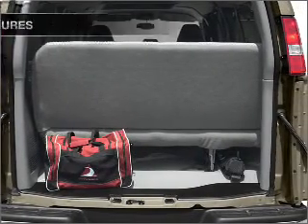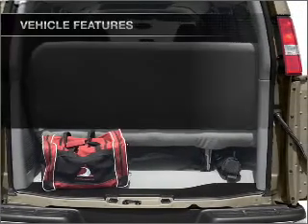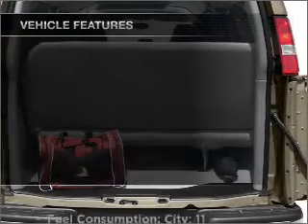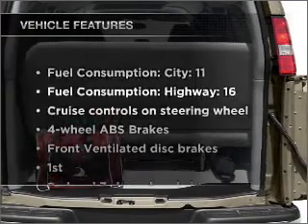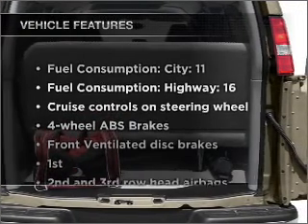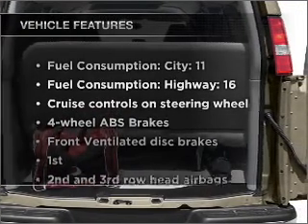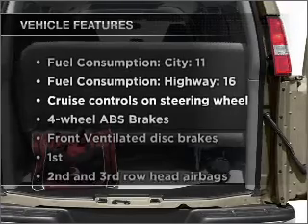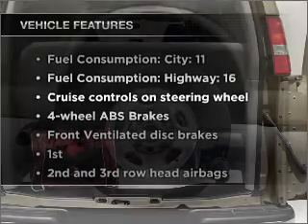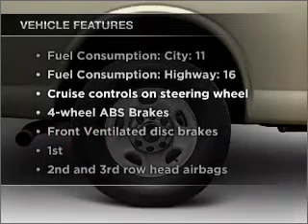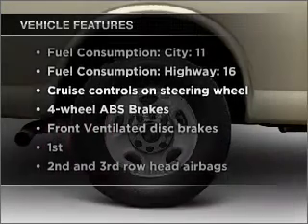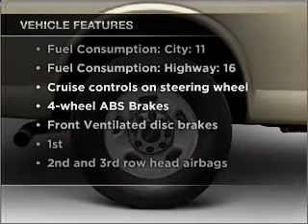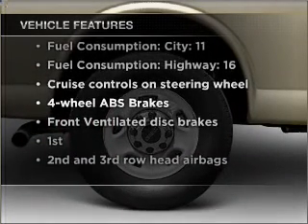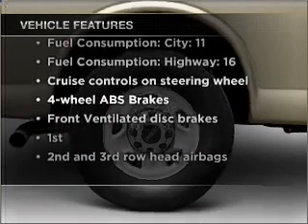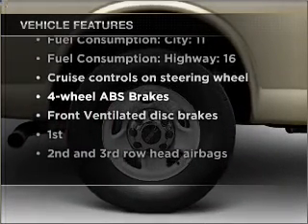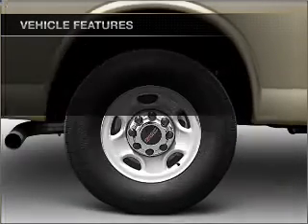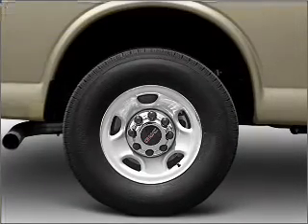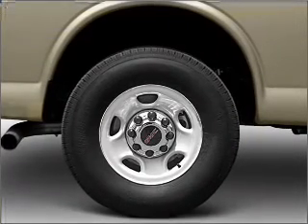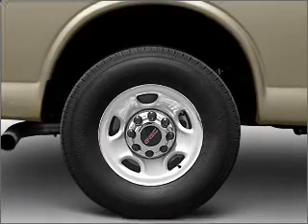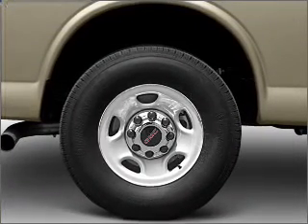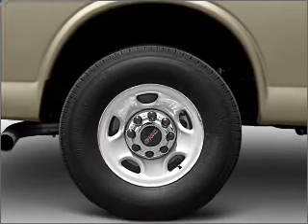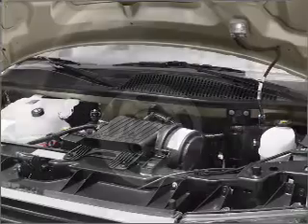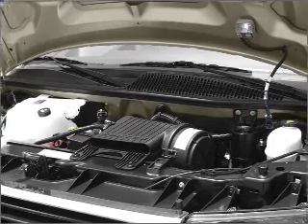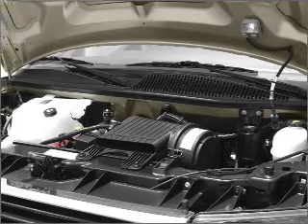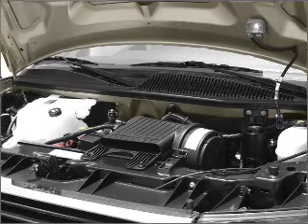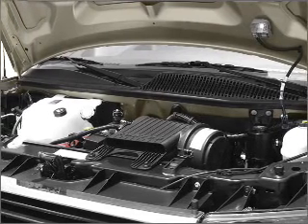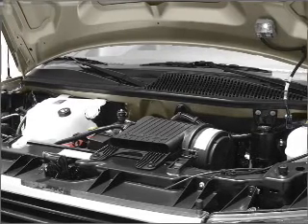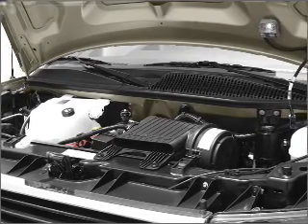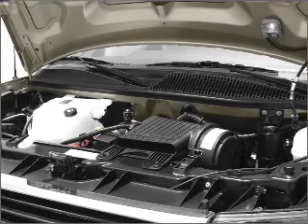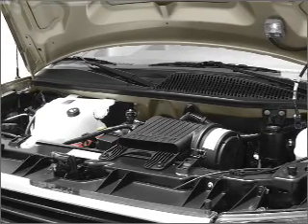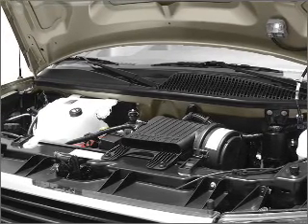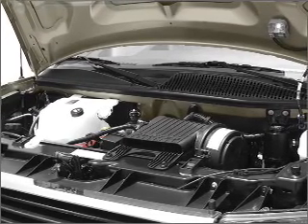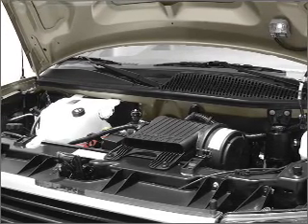And with these notable features, you won't want to miss out on the opportunity to own this amazing vehicle: air conditioning, power steering, cruise control, an AM-FM stereo, and an adjustable tilt steering wheel.